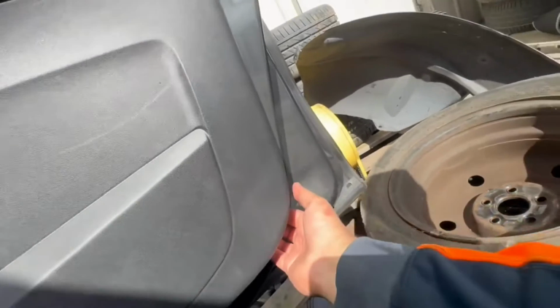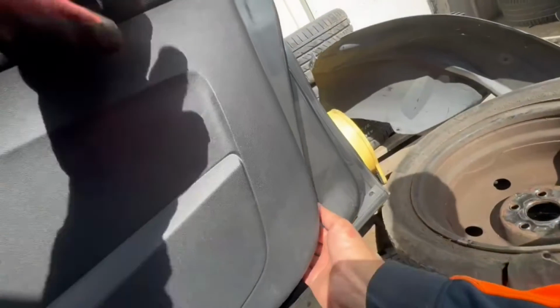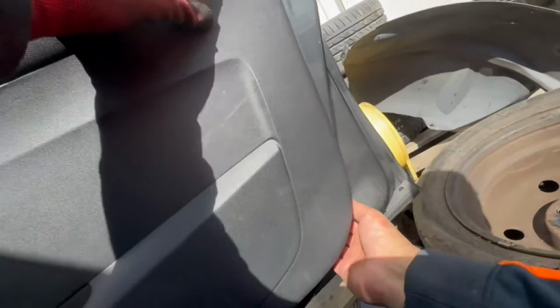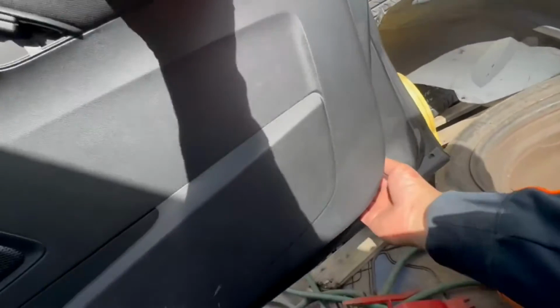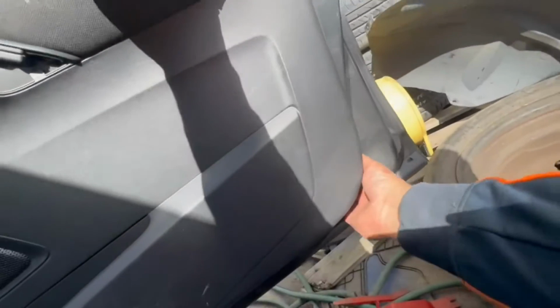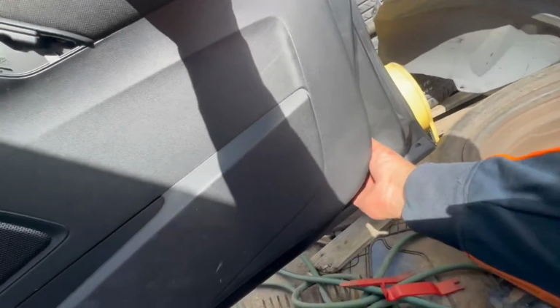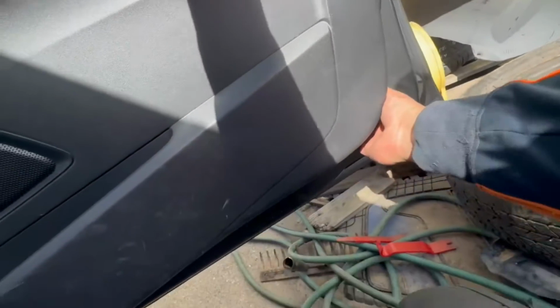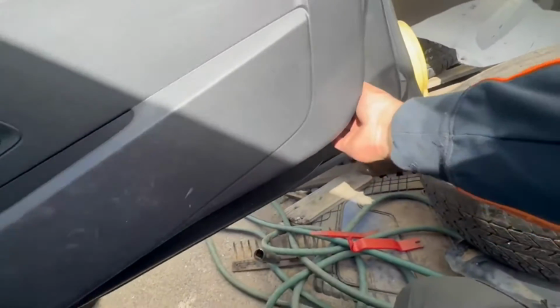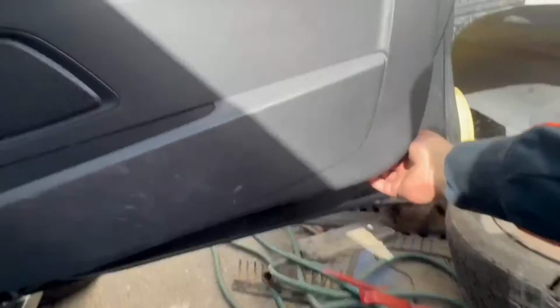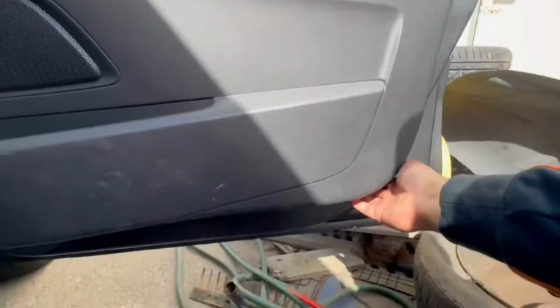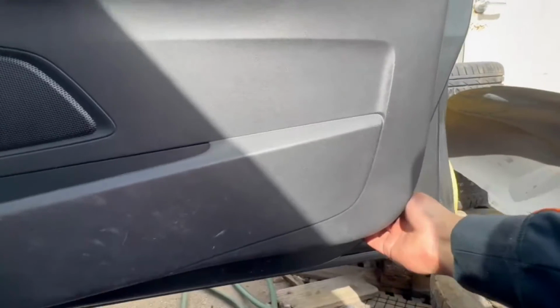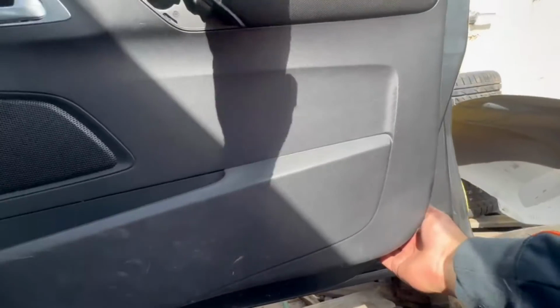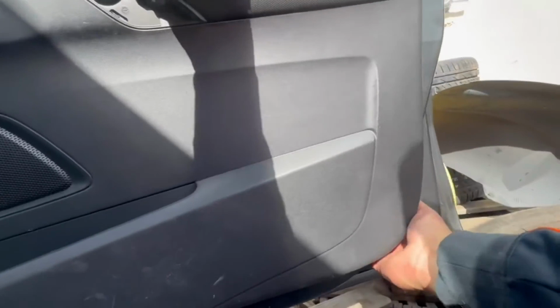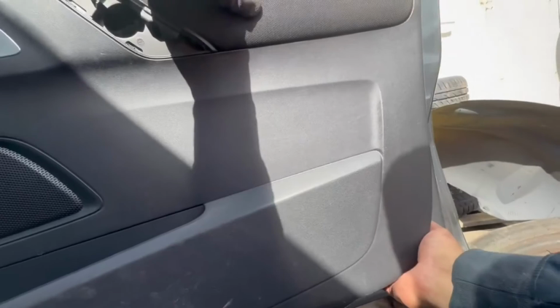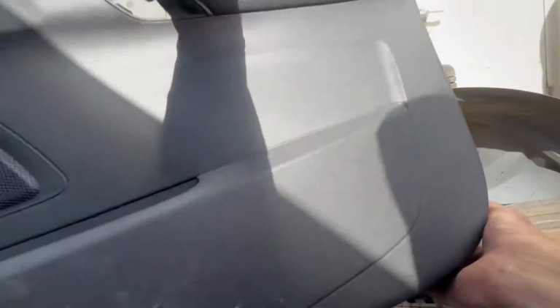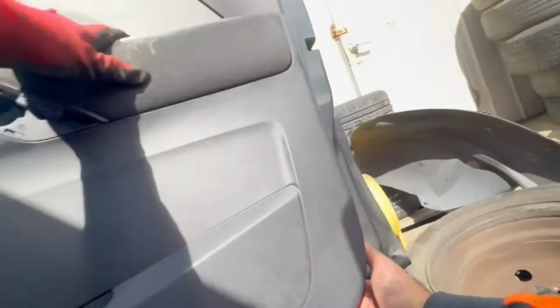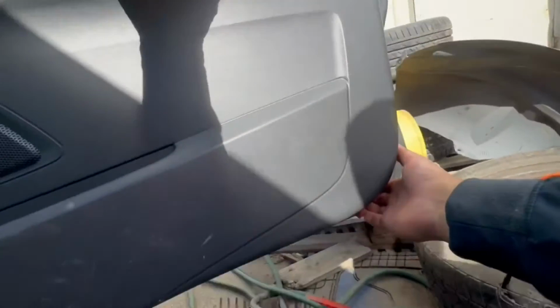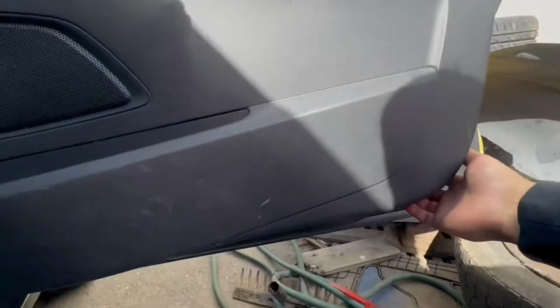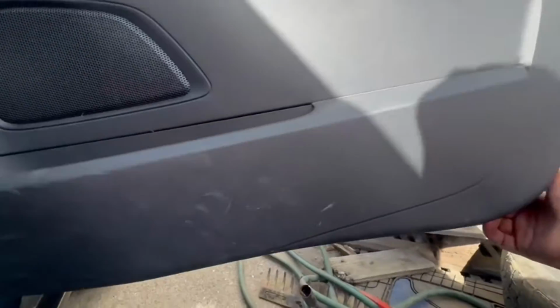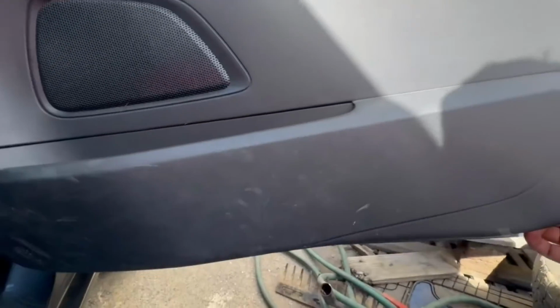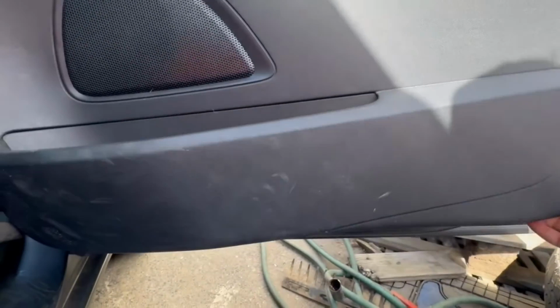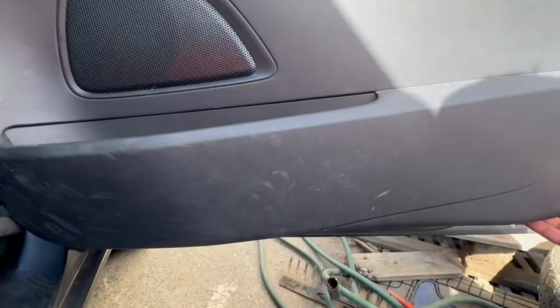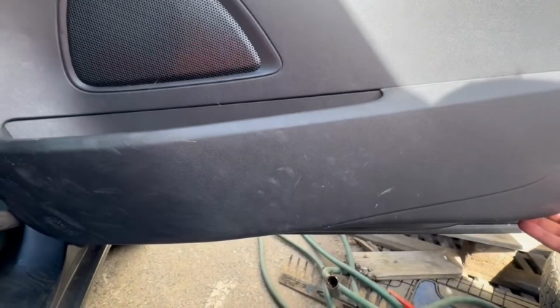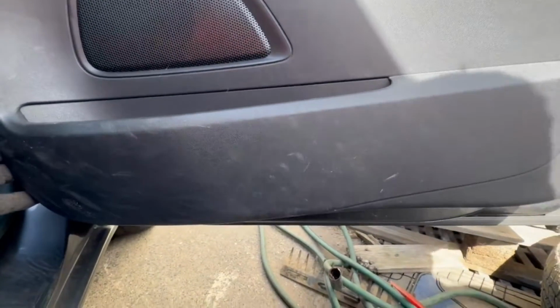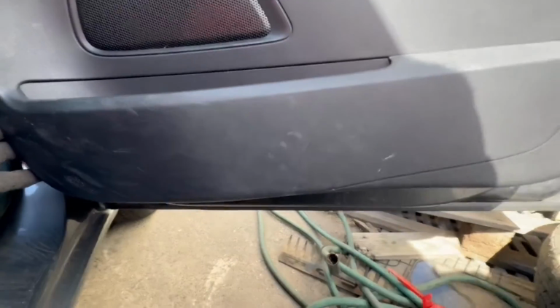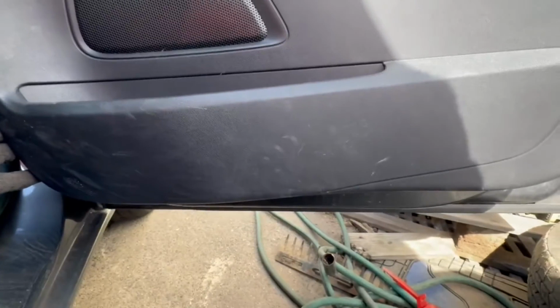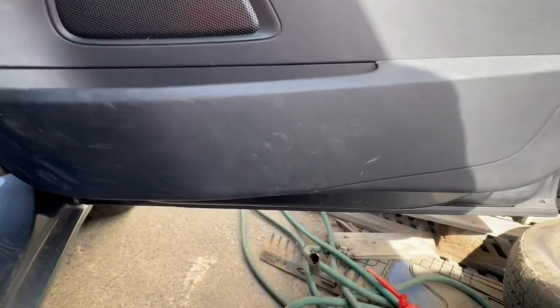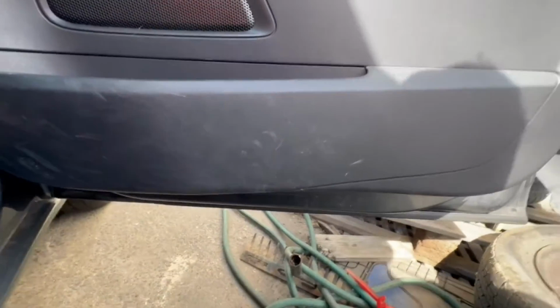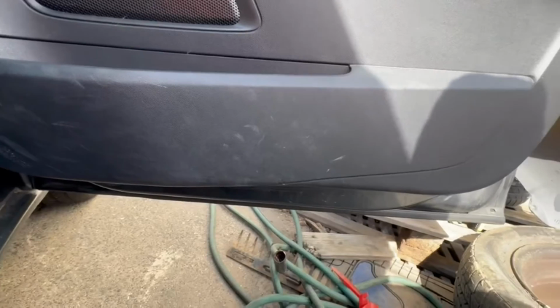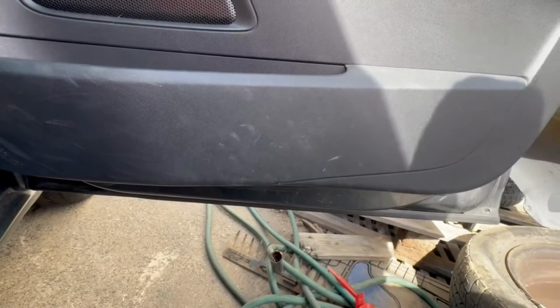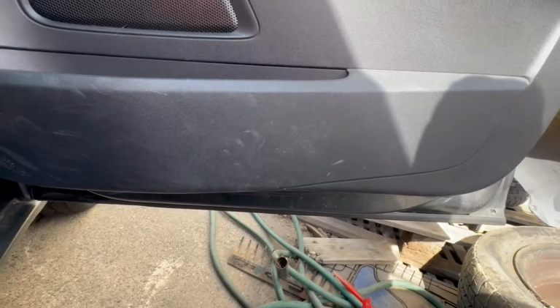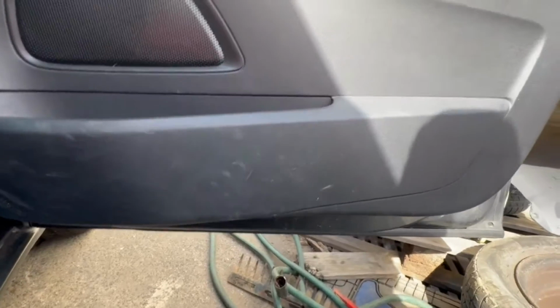I pull it from the bottom first to detach, and then you slide it upwards. These clips can break, so do keep that in mind. I will show you them shortly.